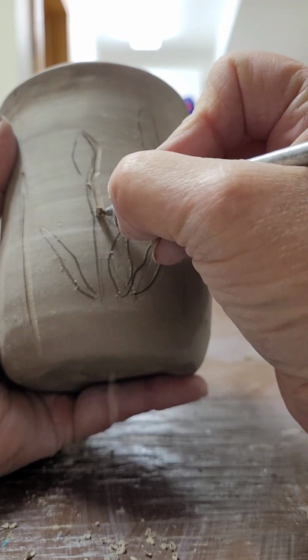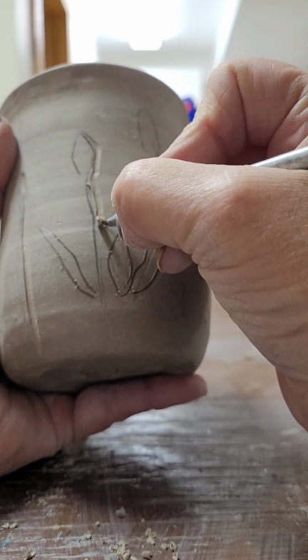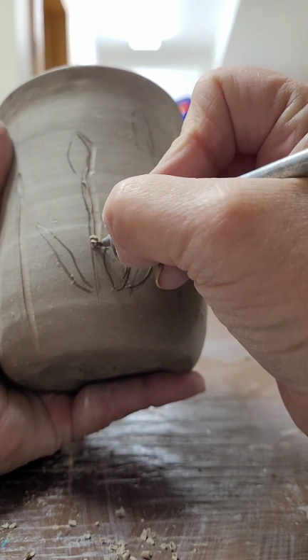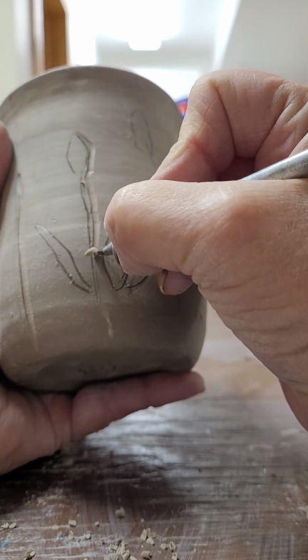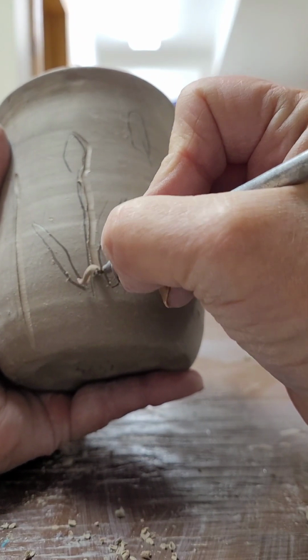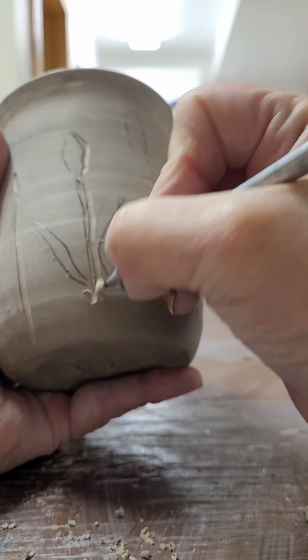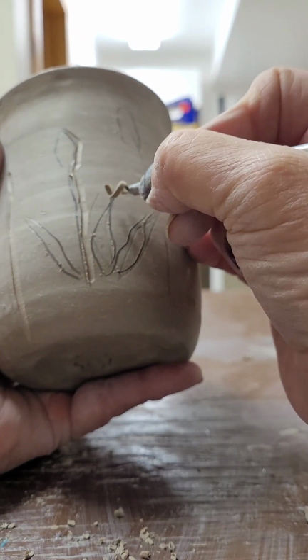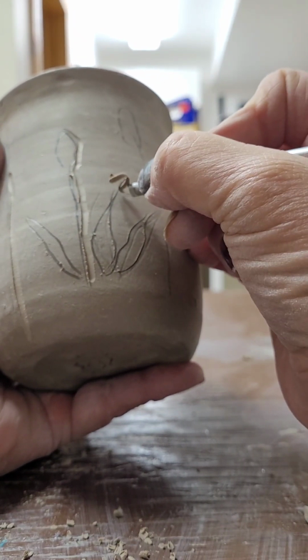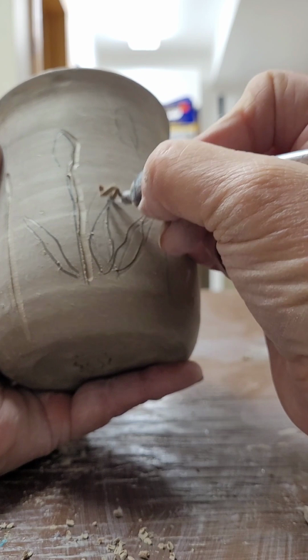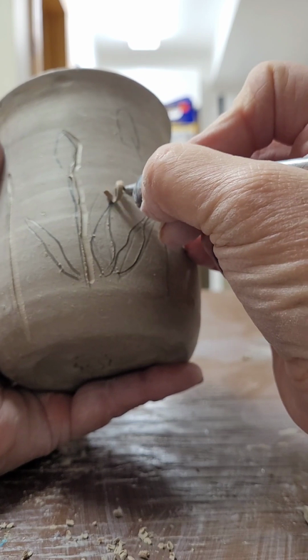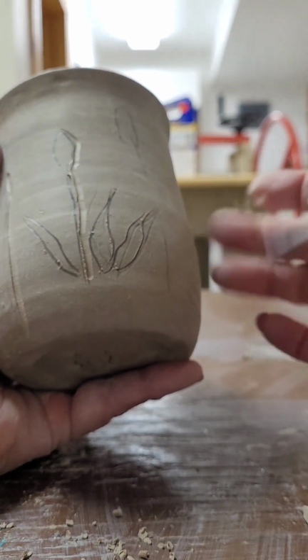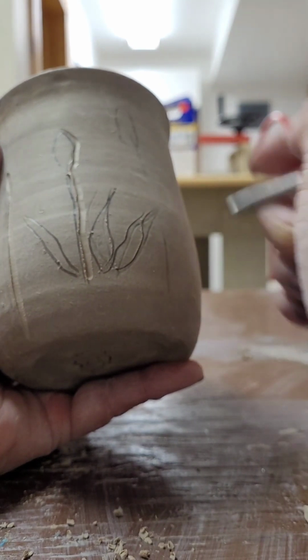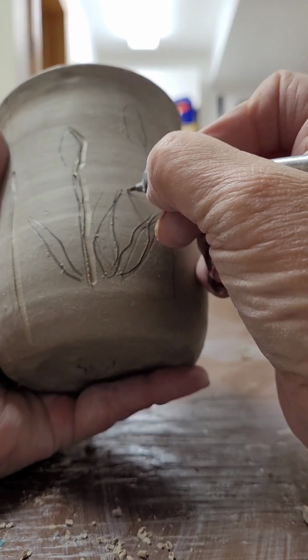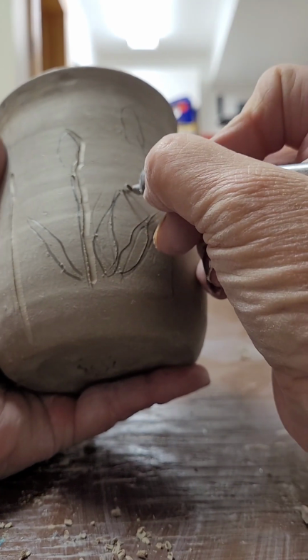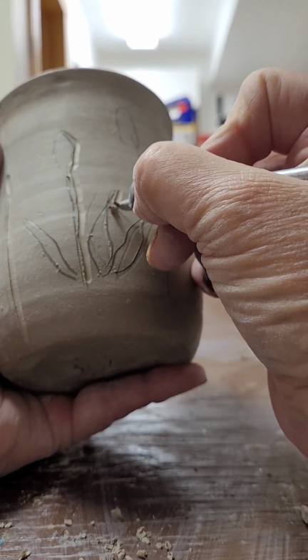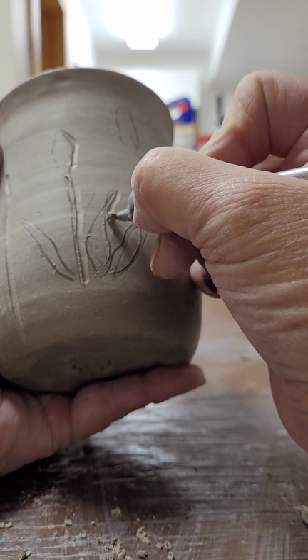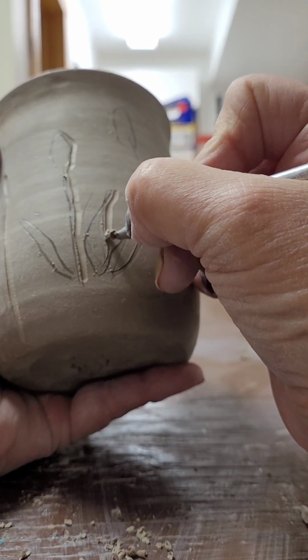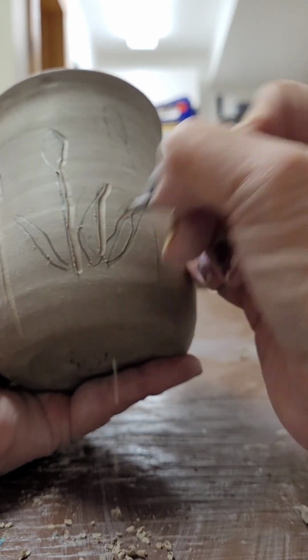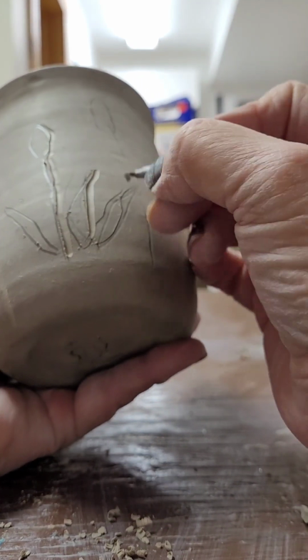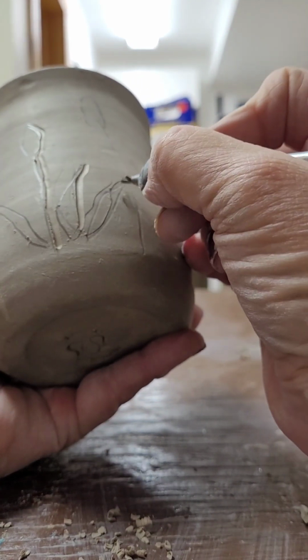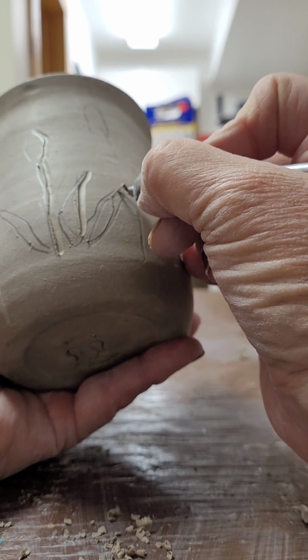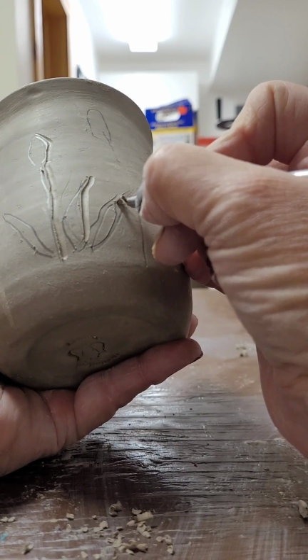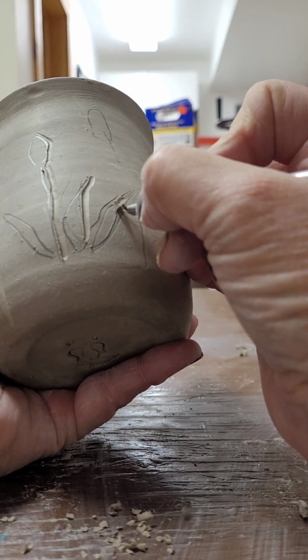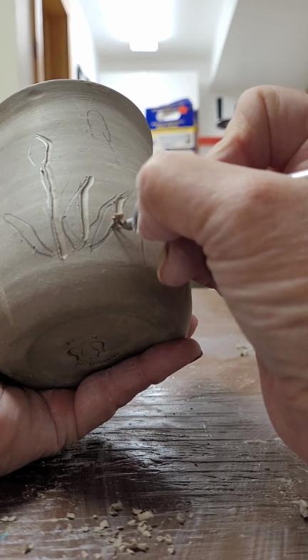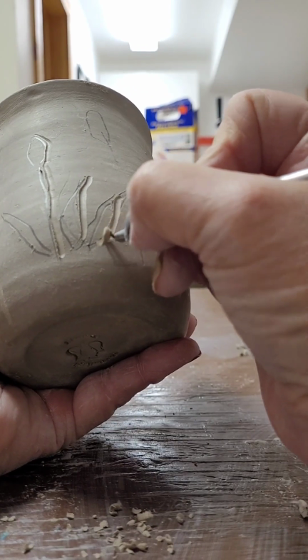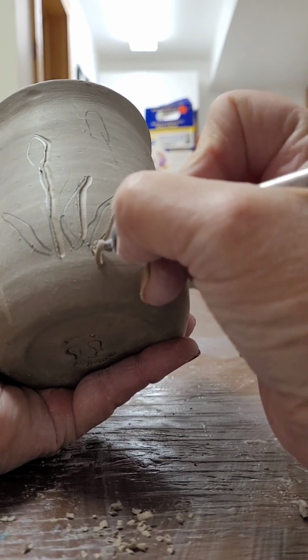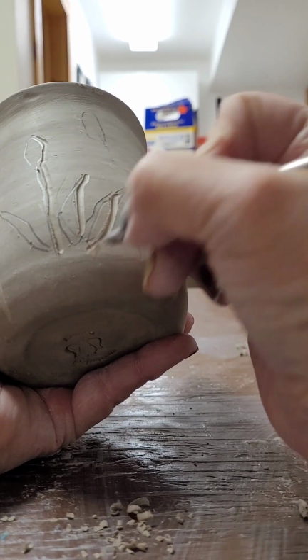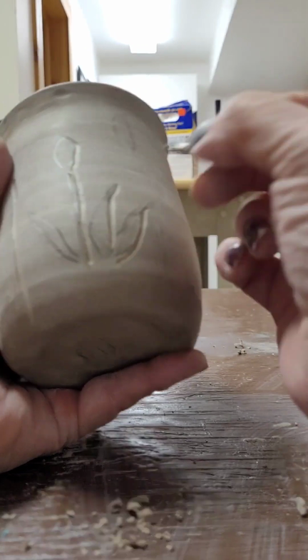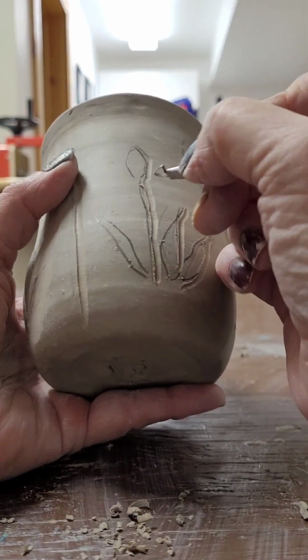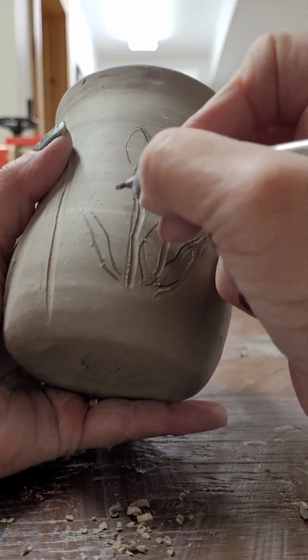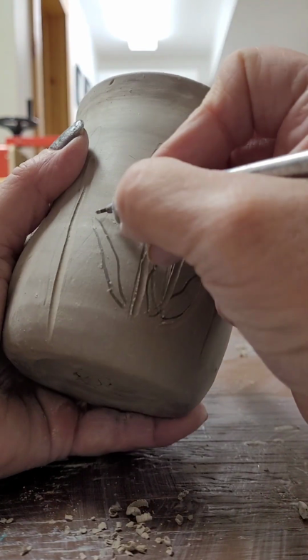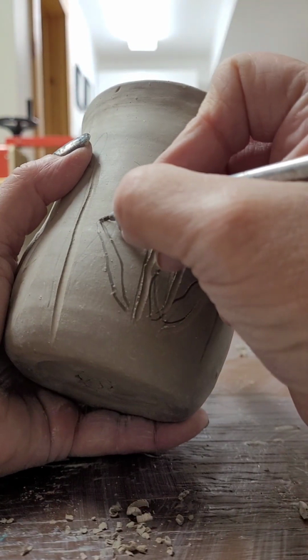Unfortunately, the cup is a bit on the dry side. It should not be as dry as this, so I have to be careful it doesn't break, because when it's this dry it can break. But it's still got enough moisture in it that I can carve it without it falling apart.